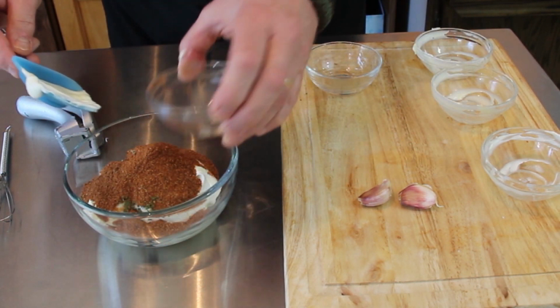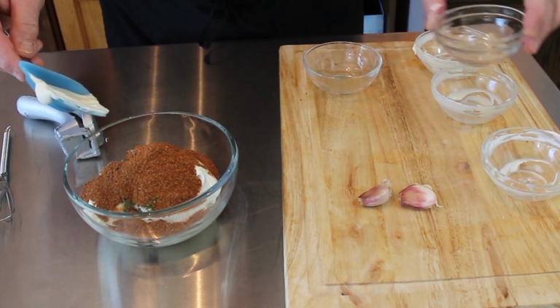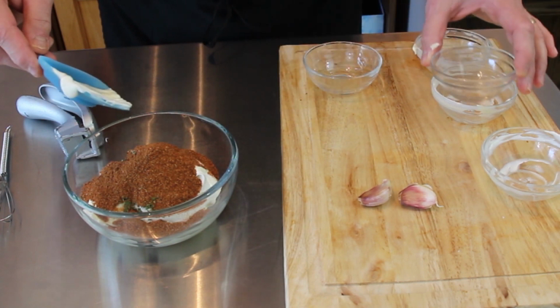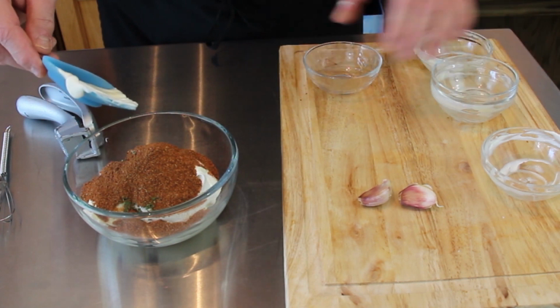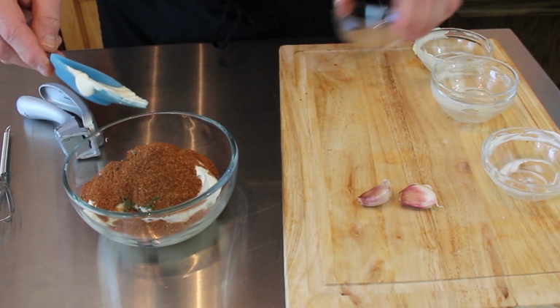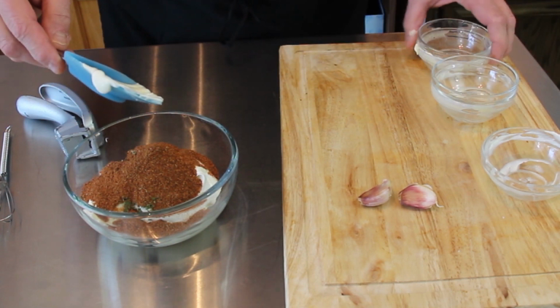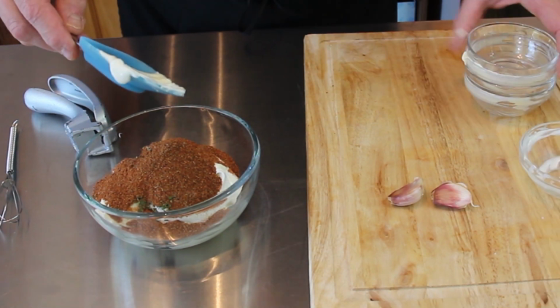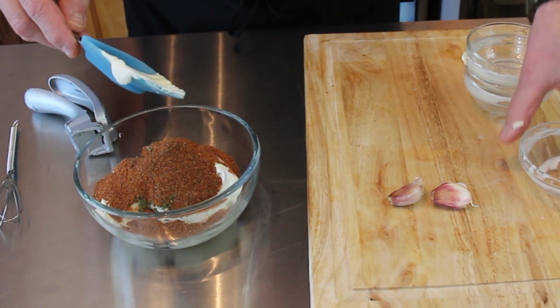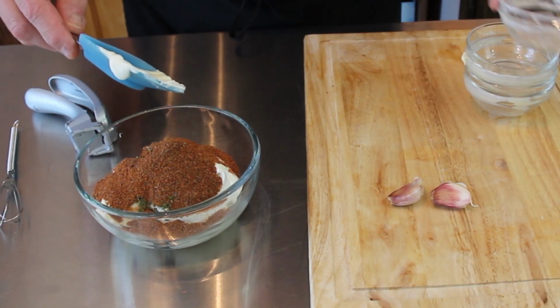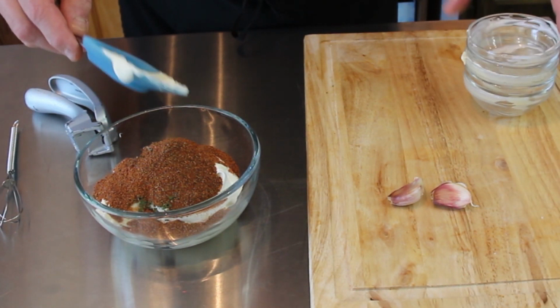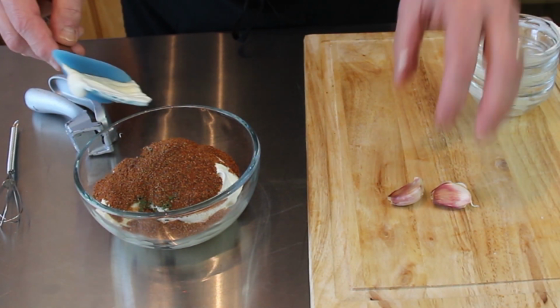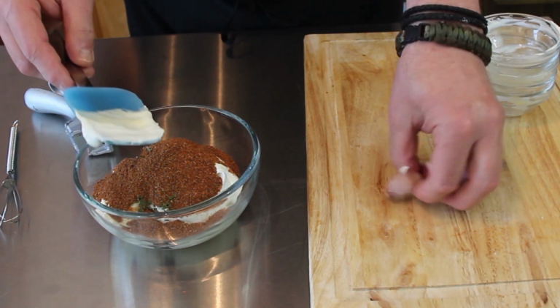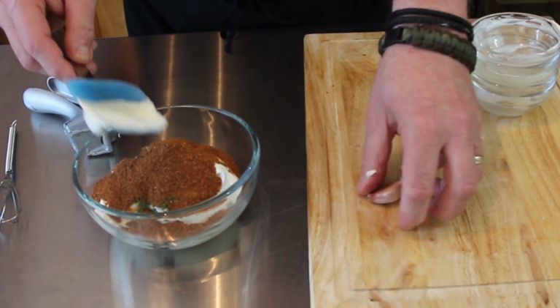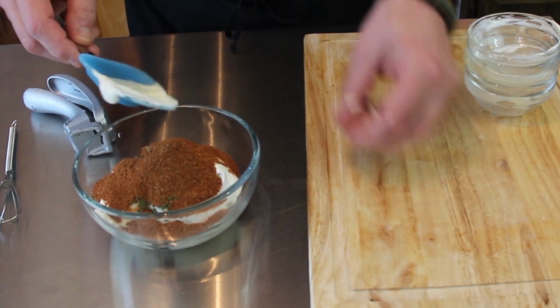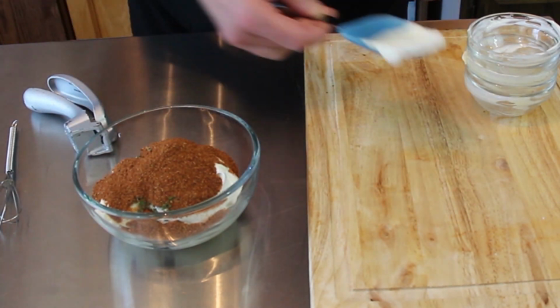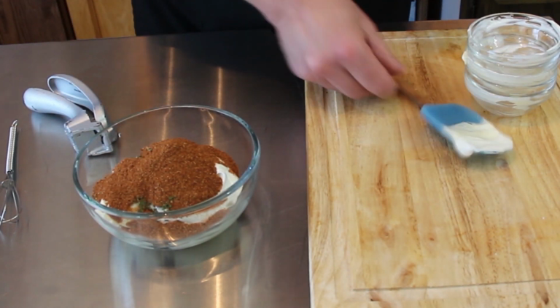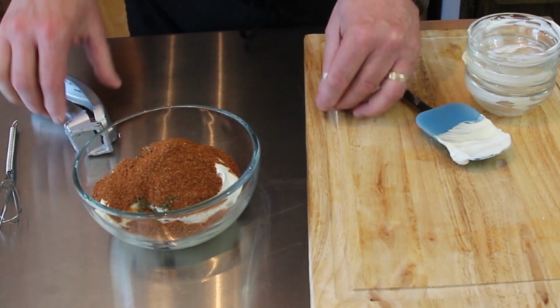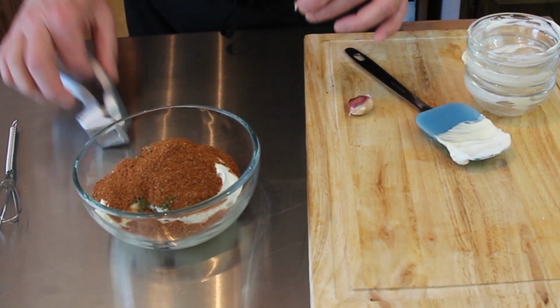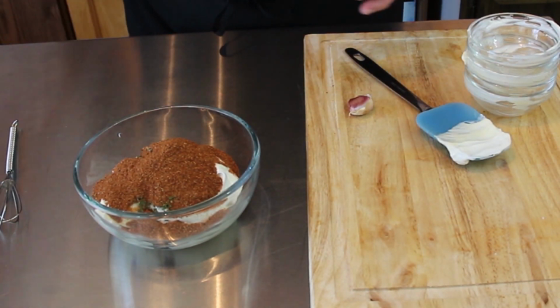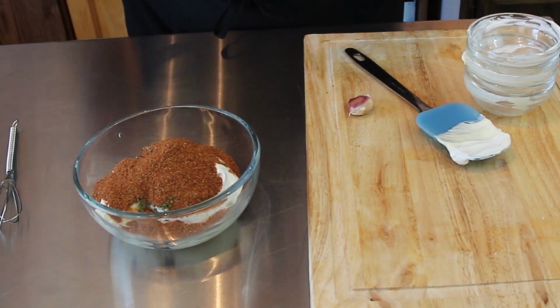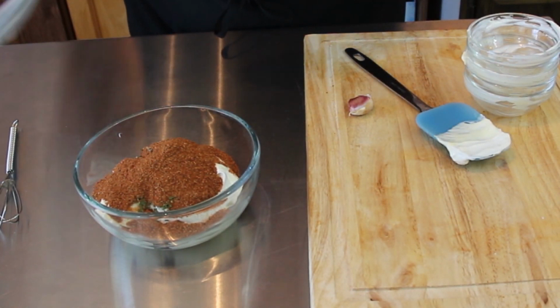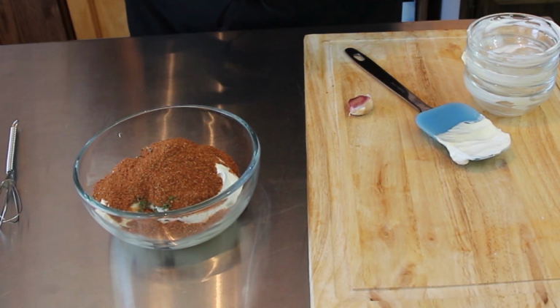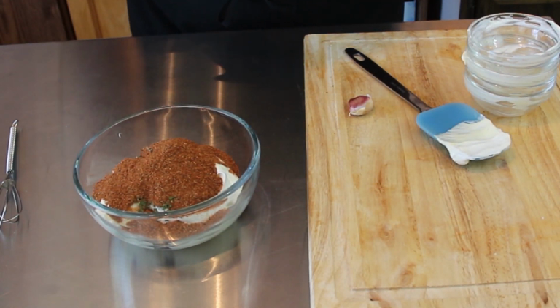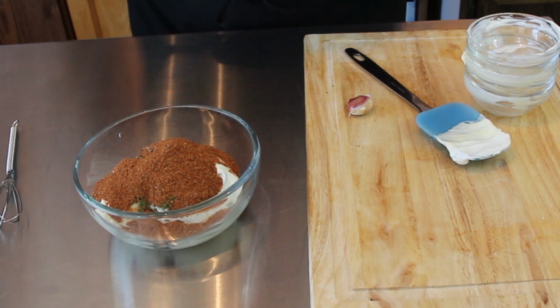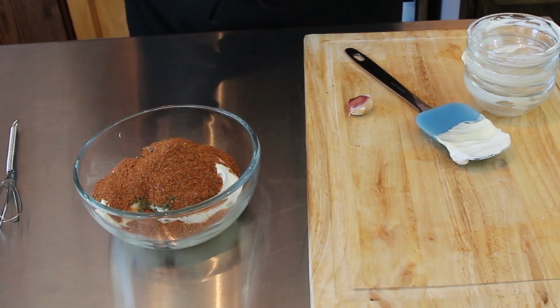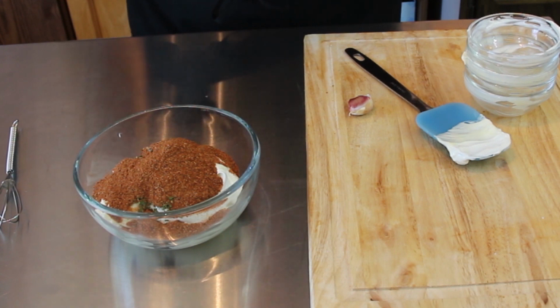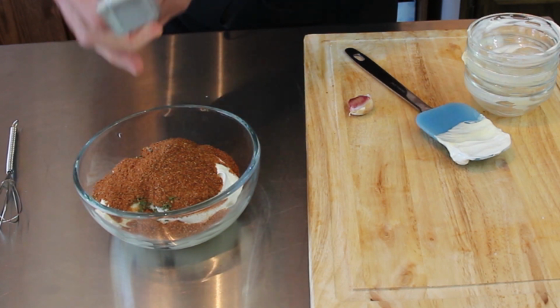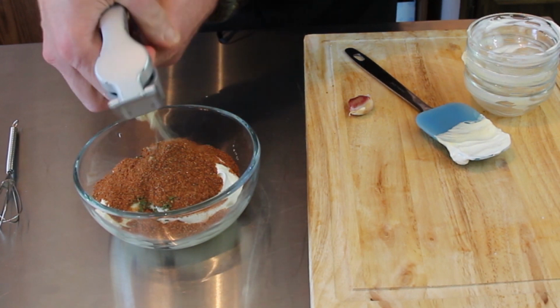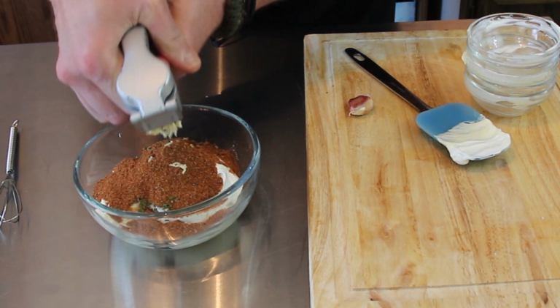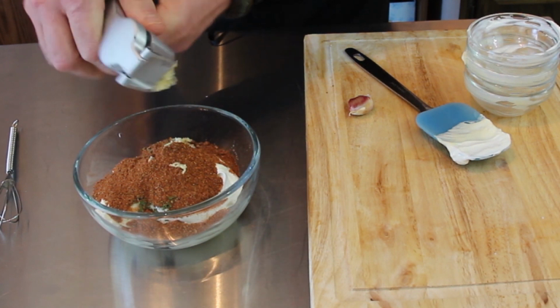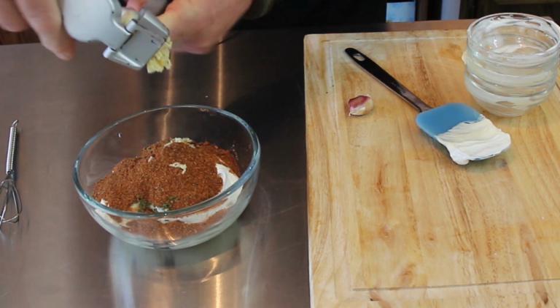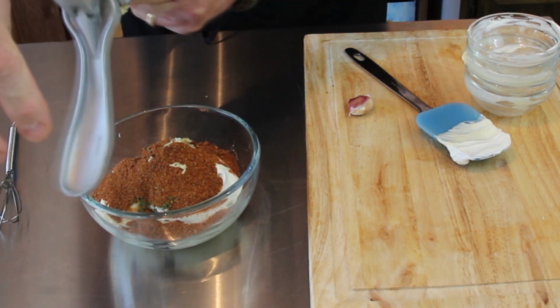There's a link right there for how to make that blackened seasoning — I made a video that will show you how to do that. And then last but not least we have our garlic cloves, right on in there.